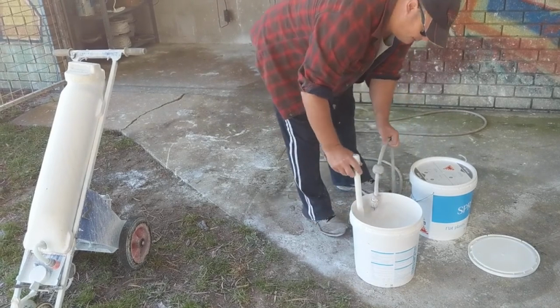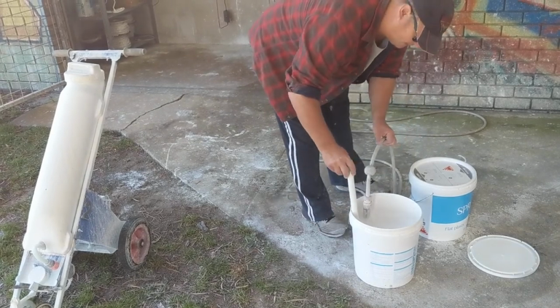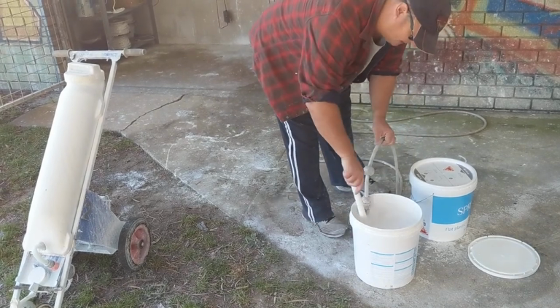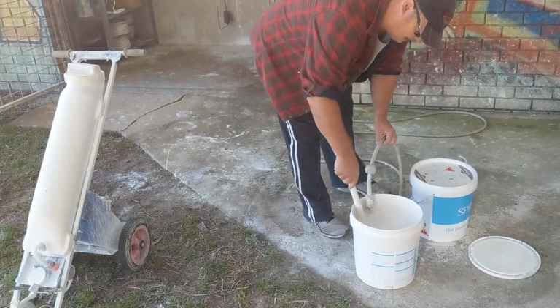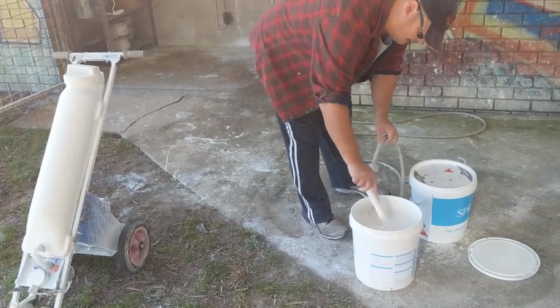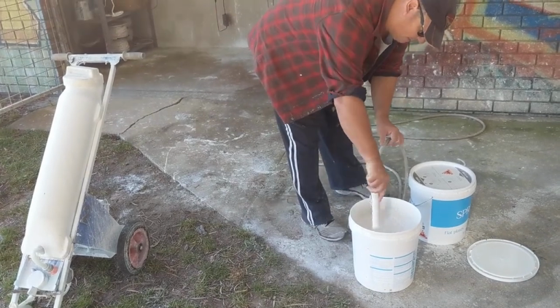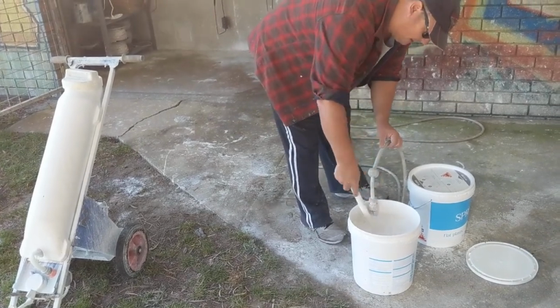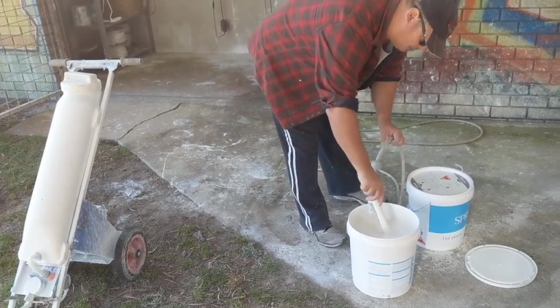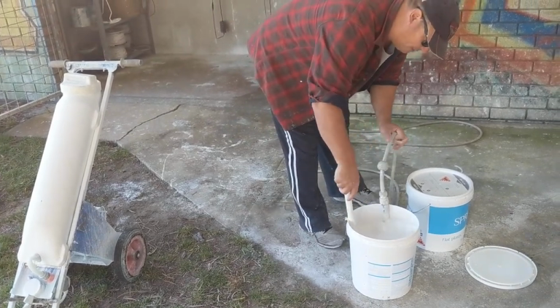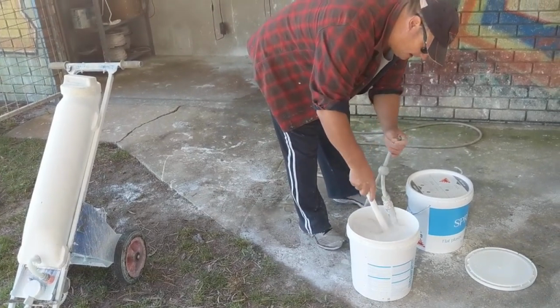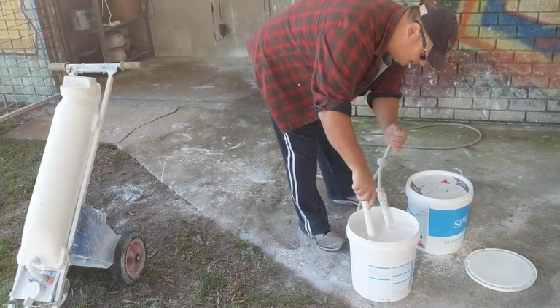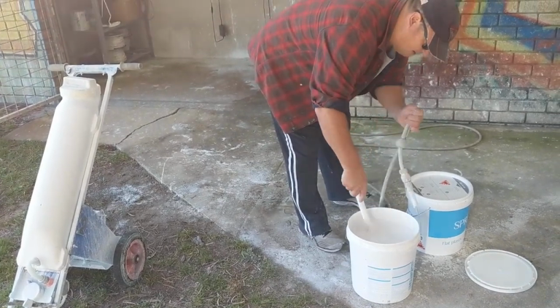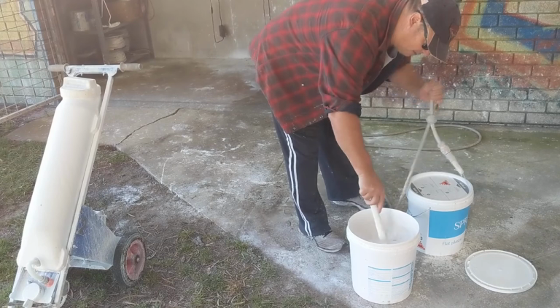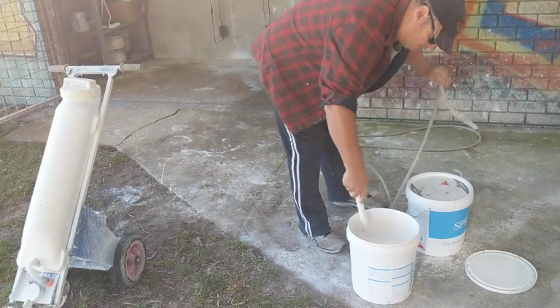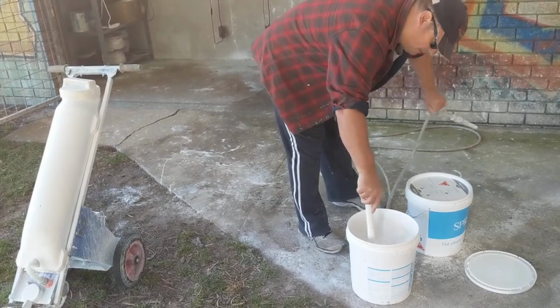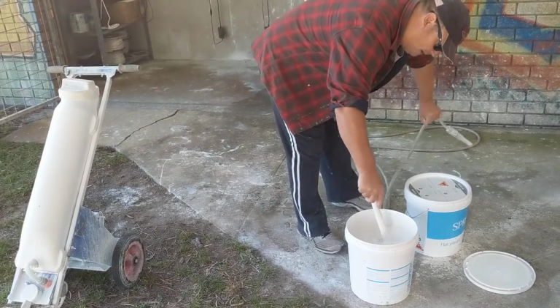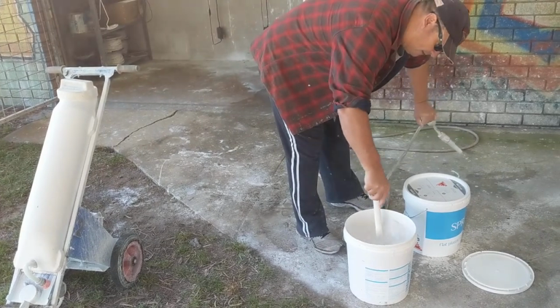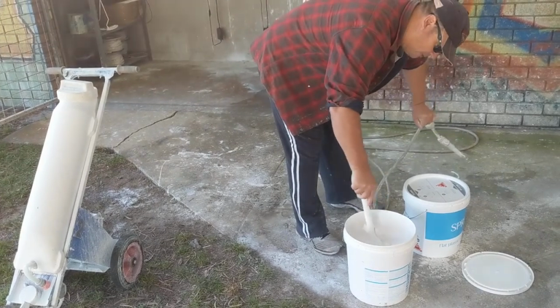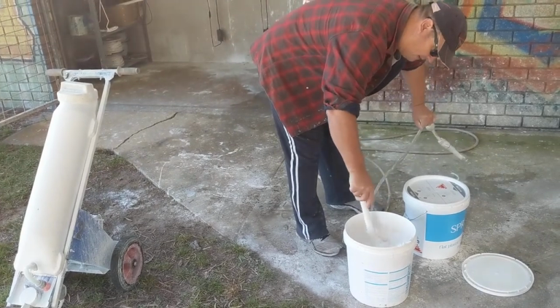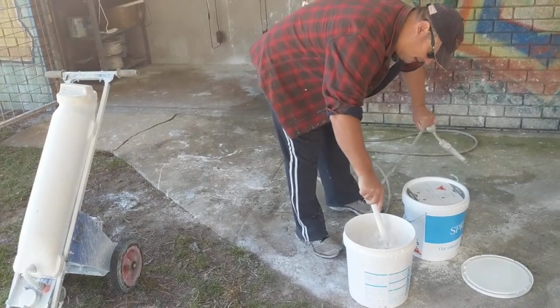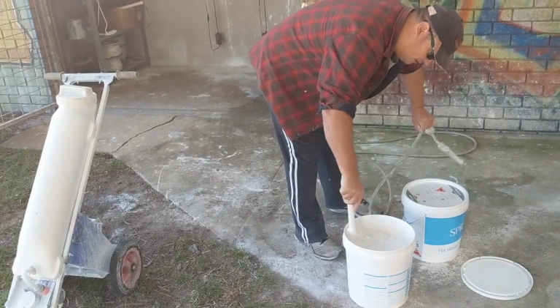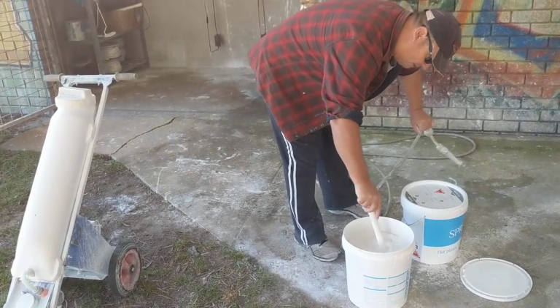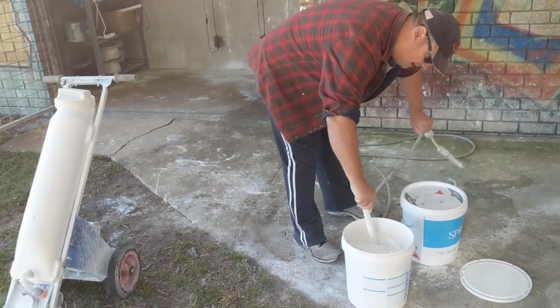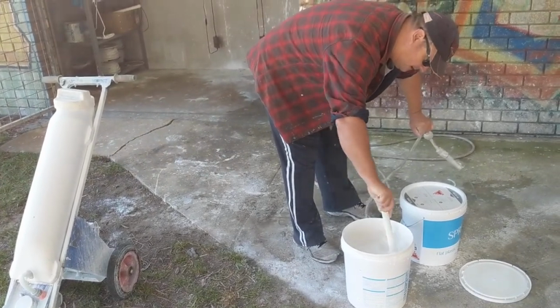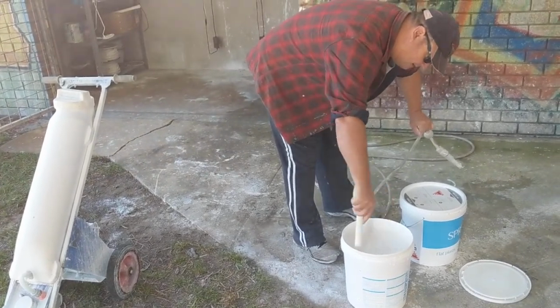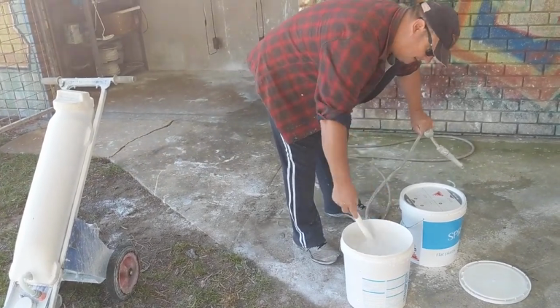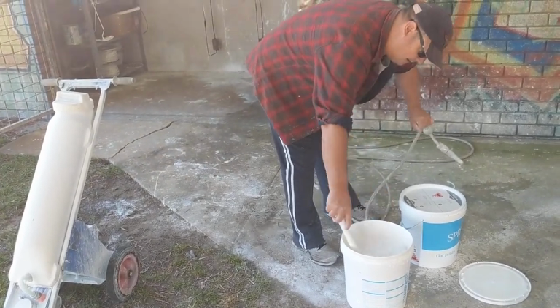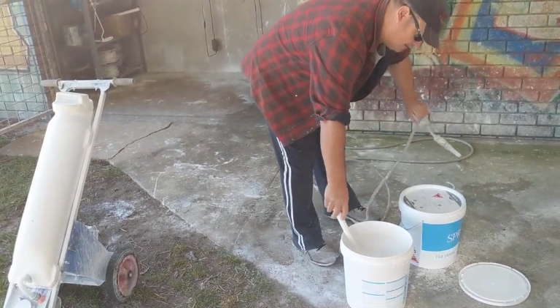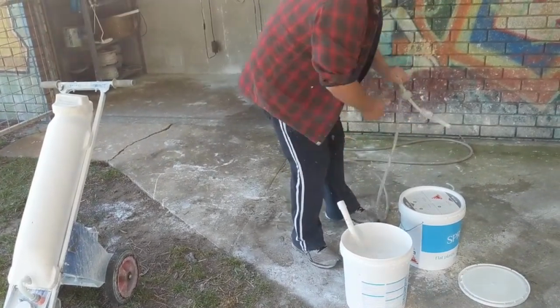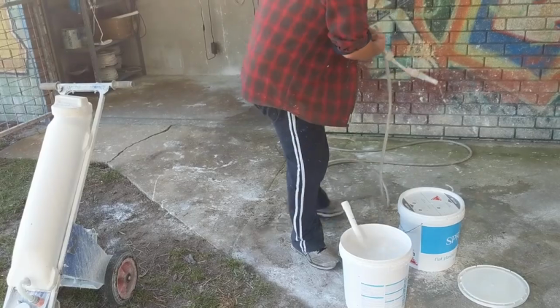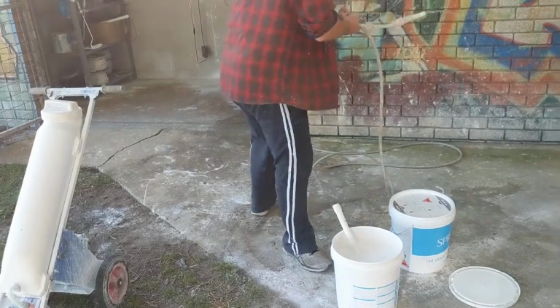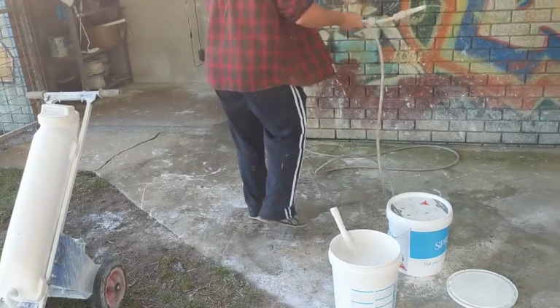As you can see, pretty close to the top there. I've been pretty aggressive in my mixing, making sure I get everywhere. And let's turn this off.